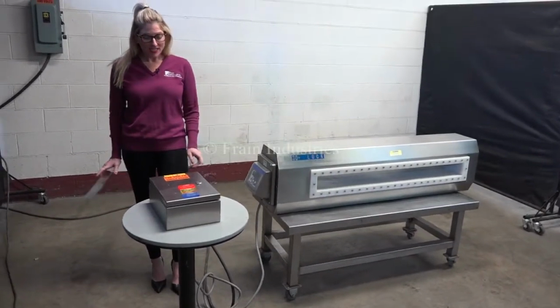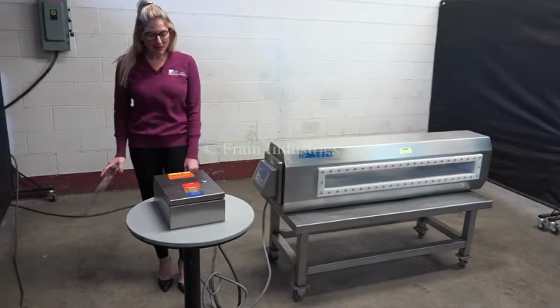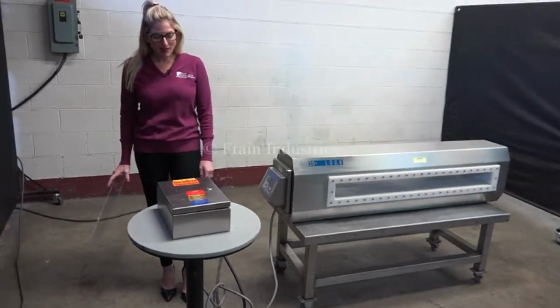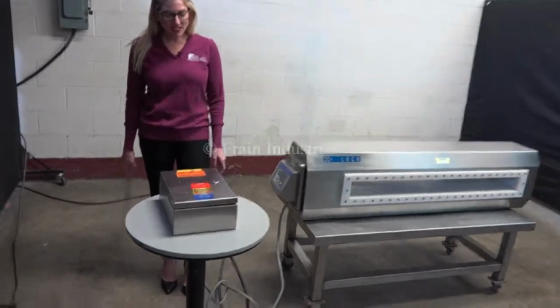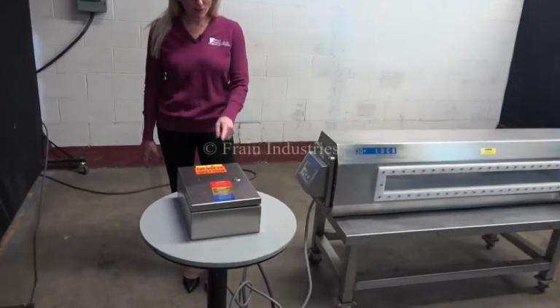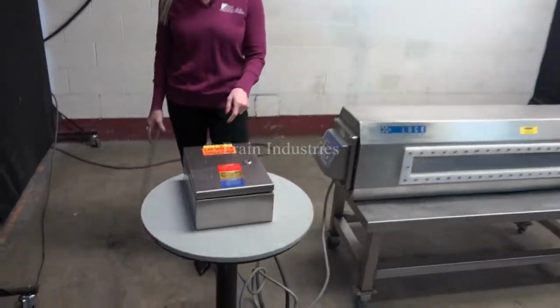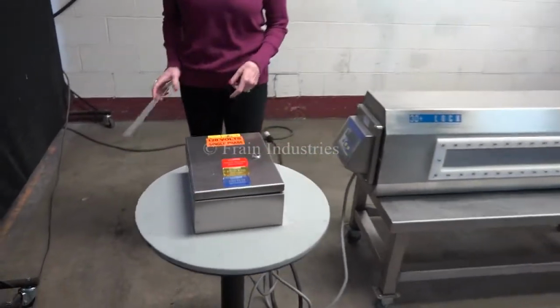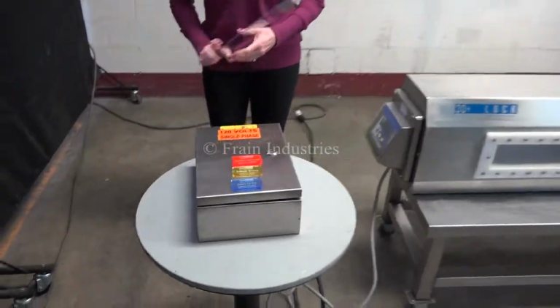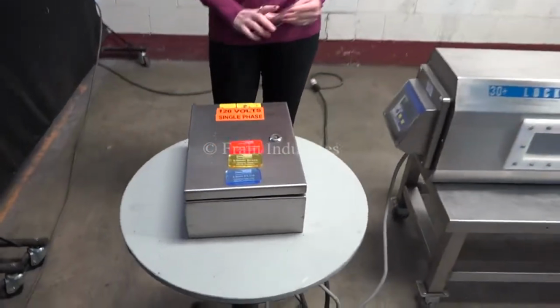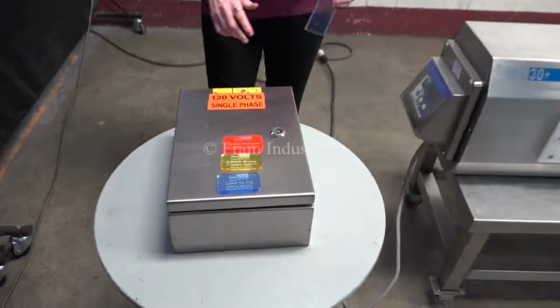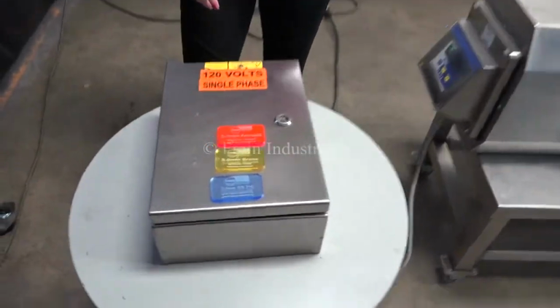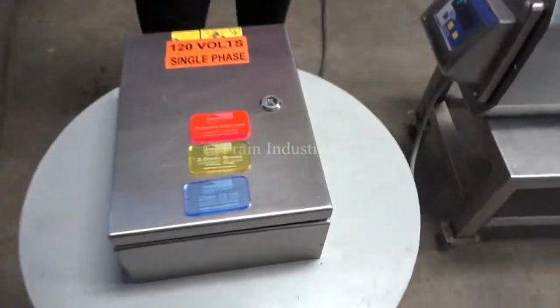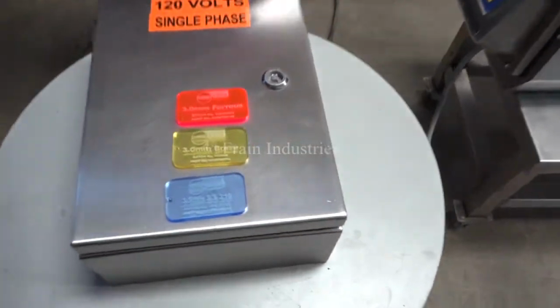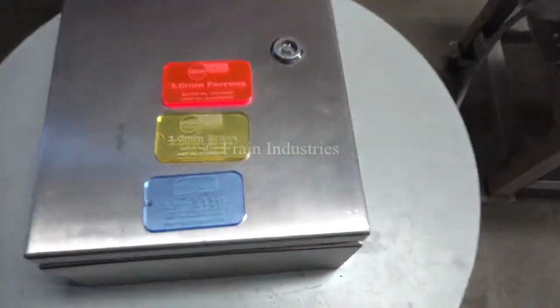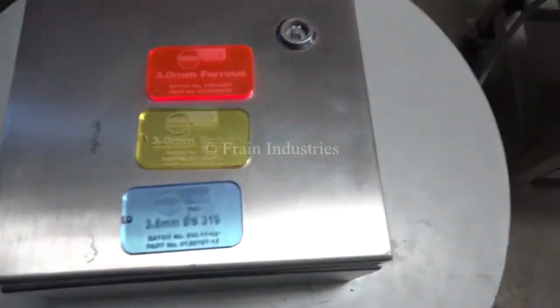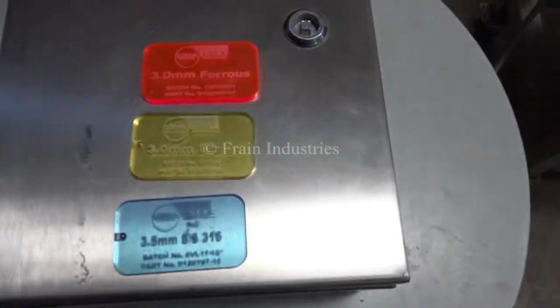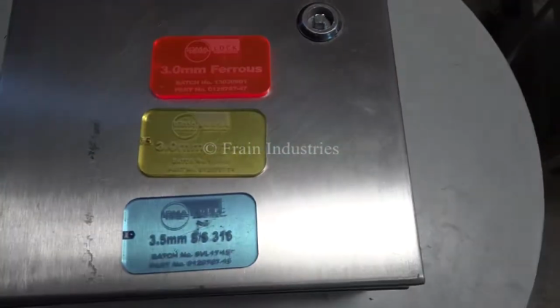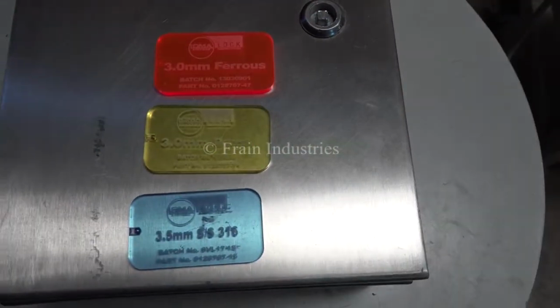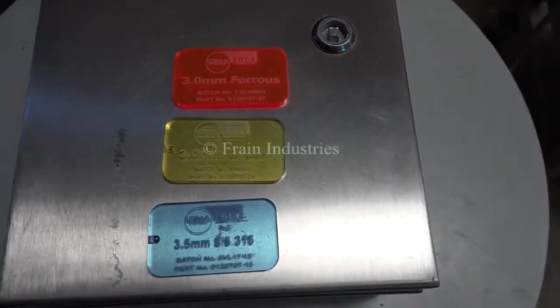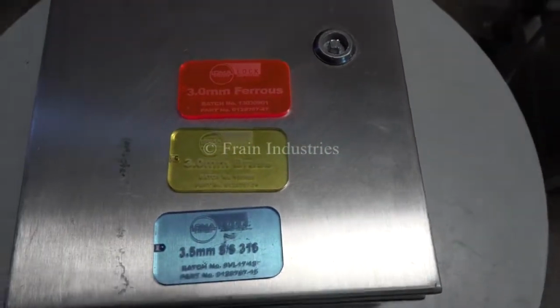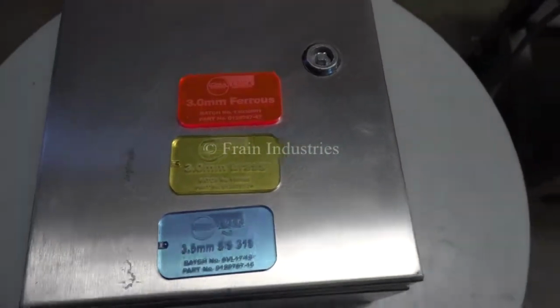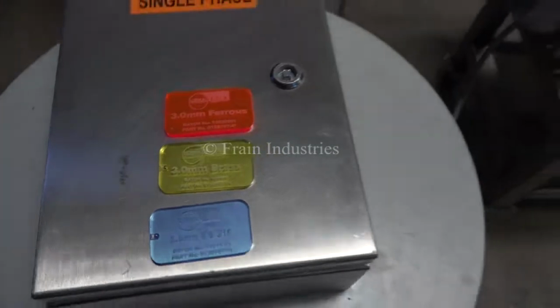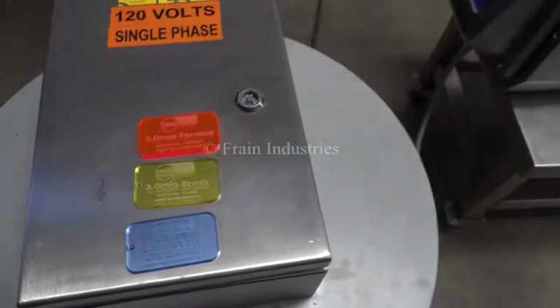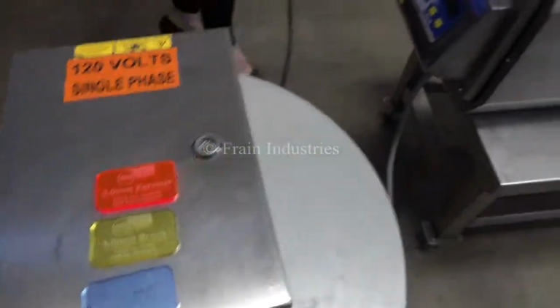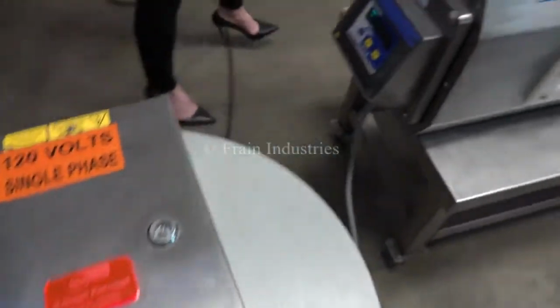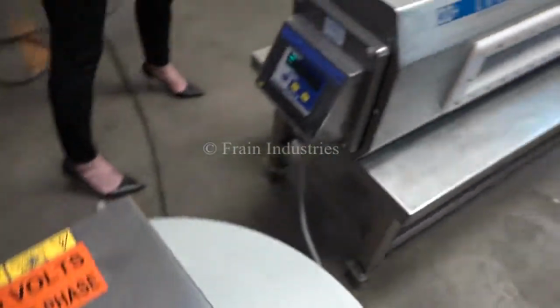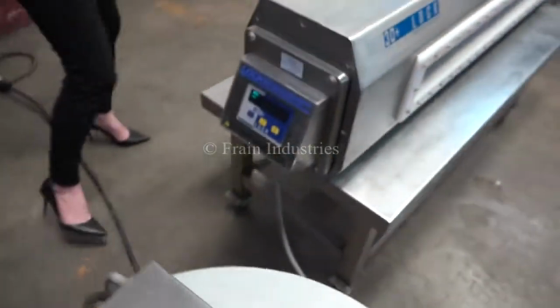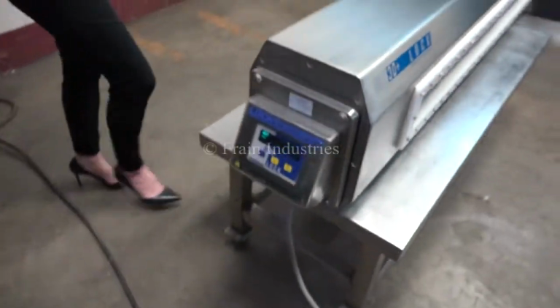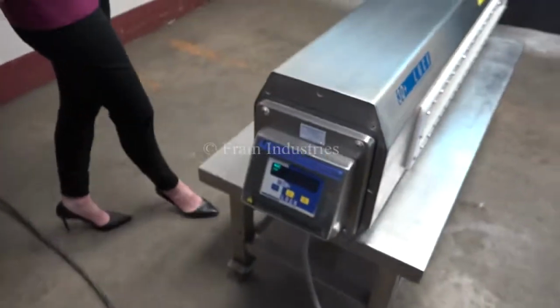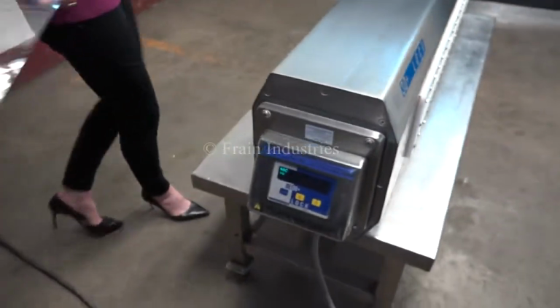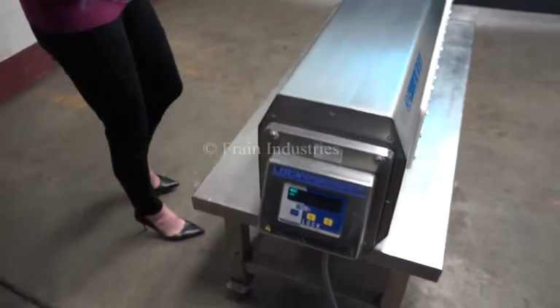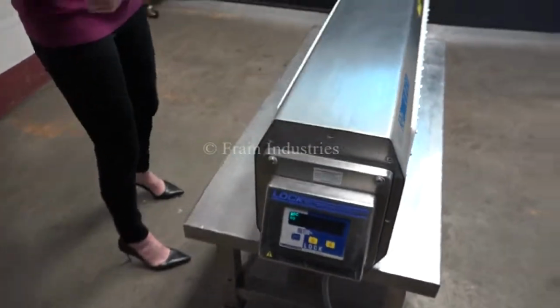Today we'll be testing for ferrous, non-ferrous, and stainless steel. The first test we'll do is non-contaminated.